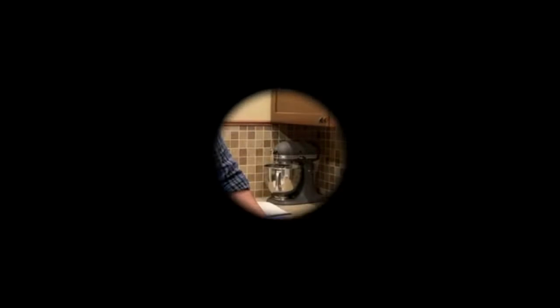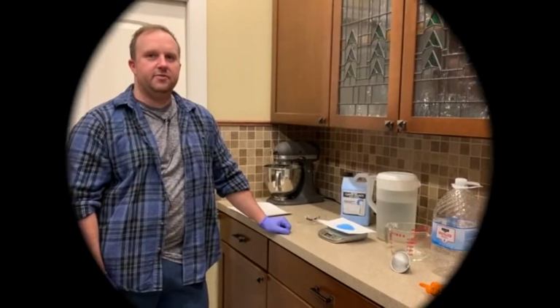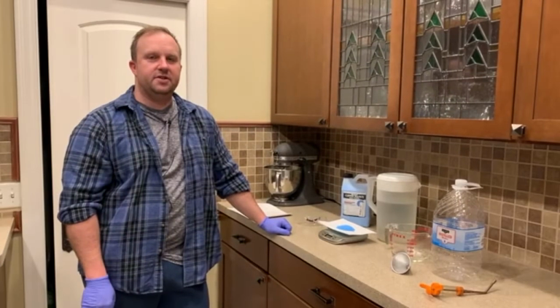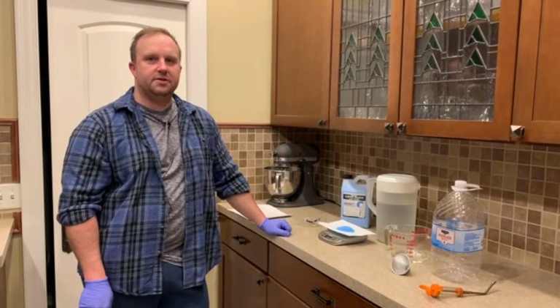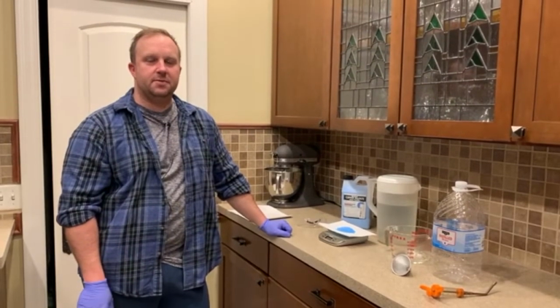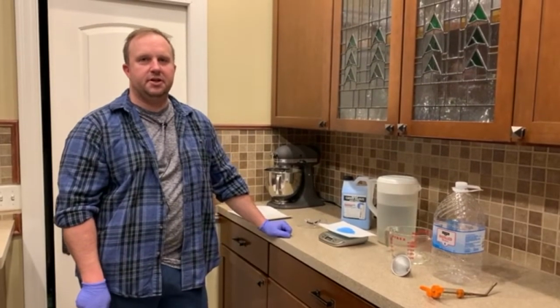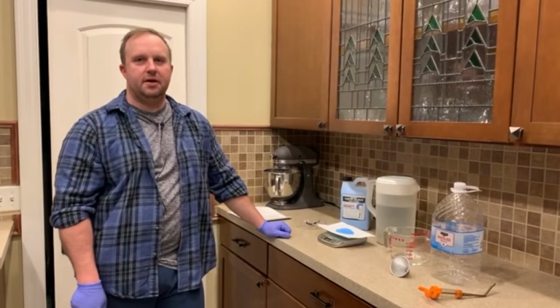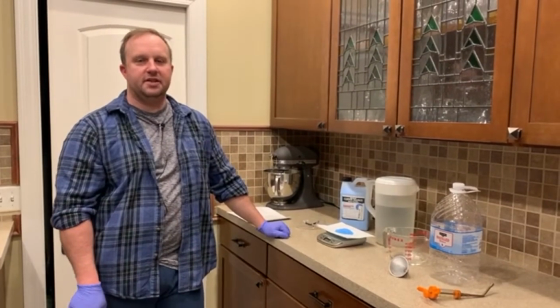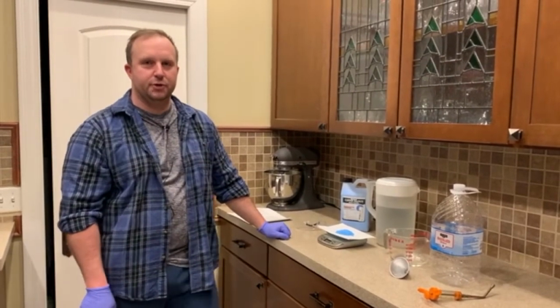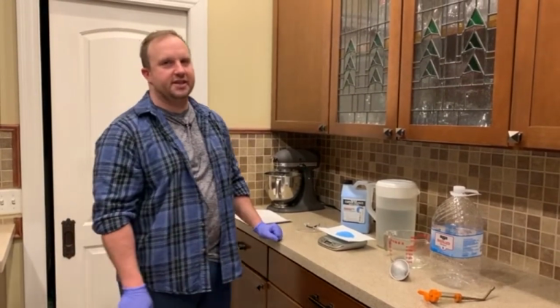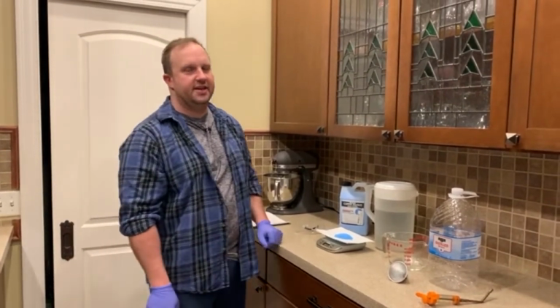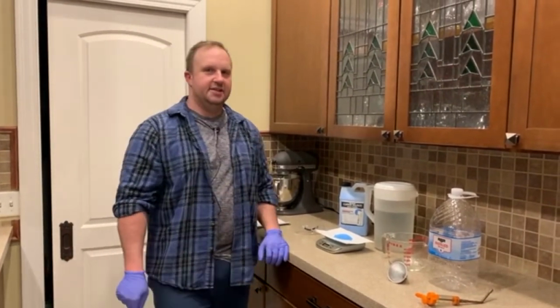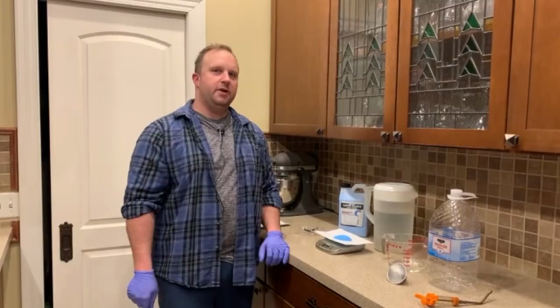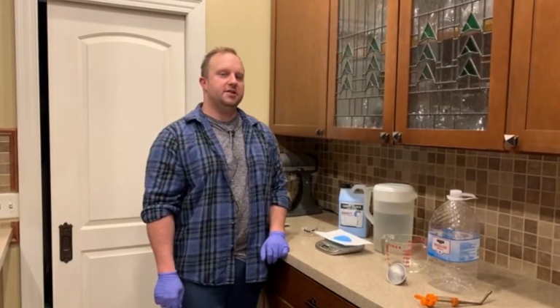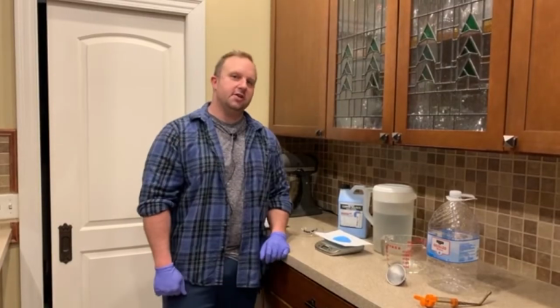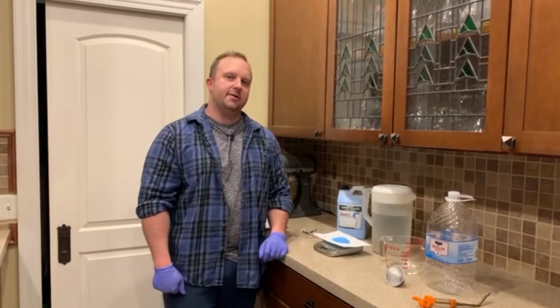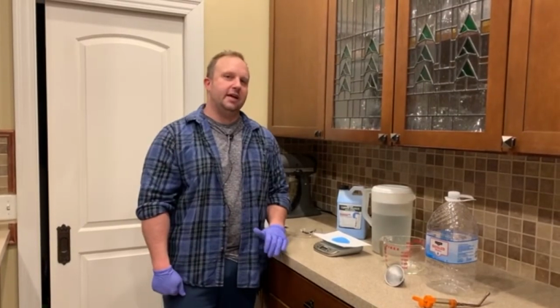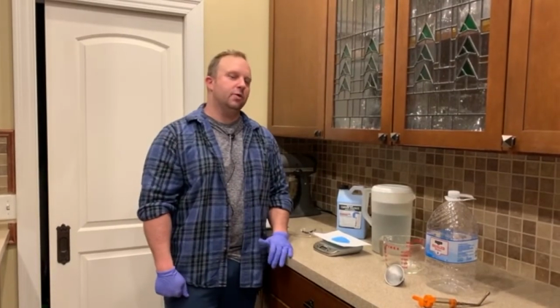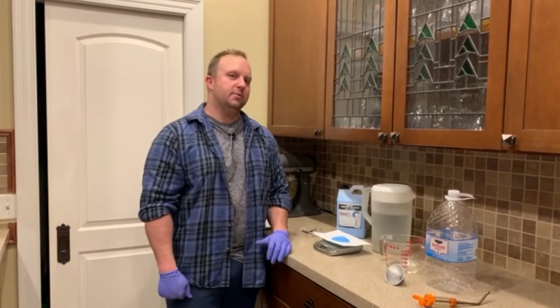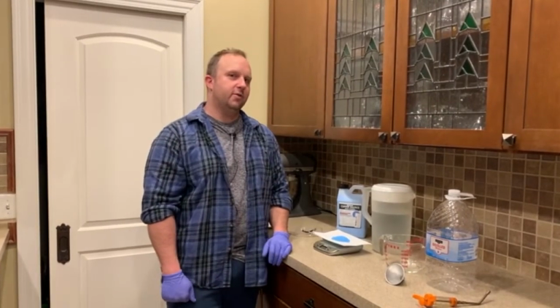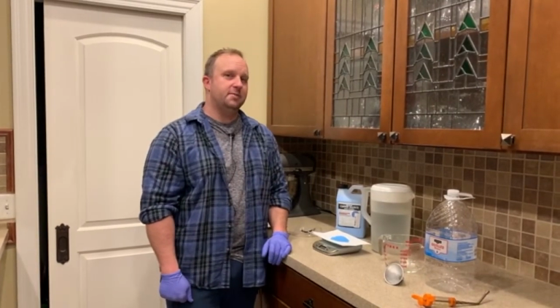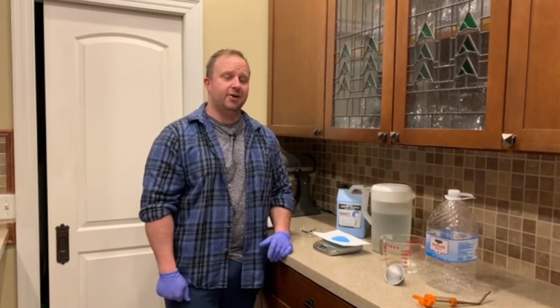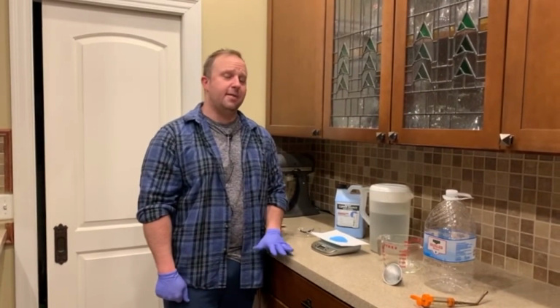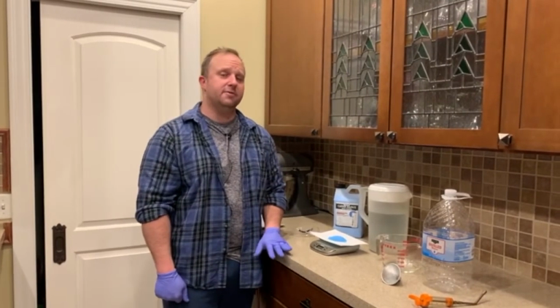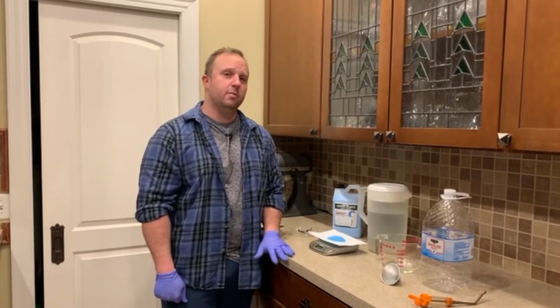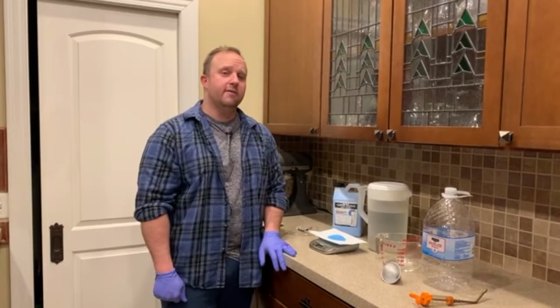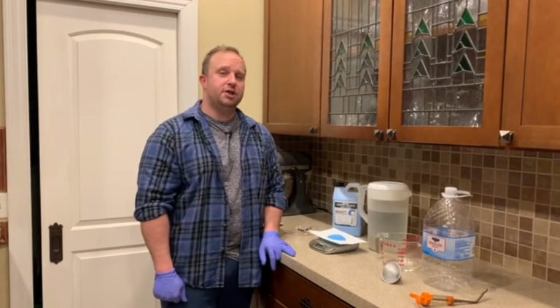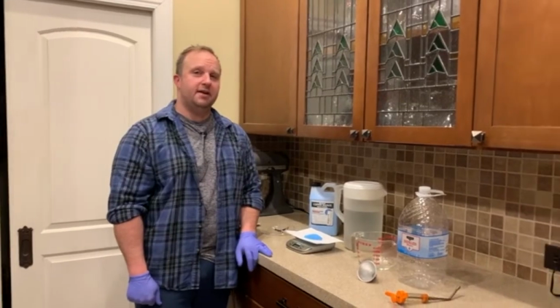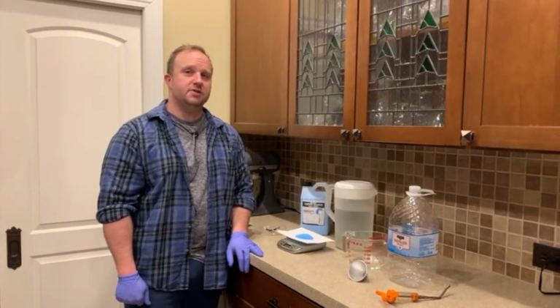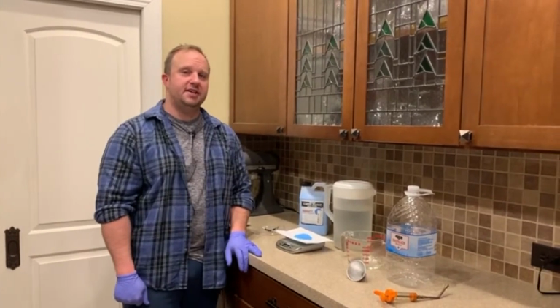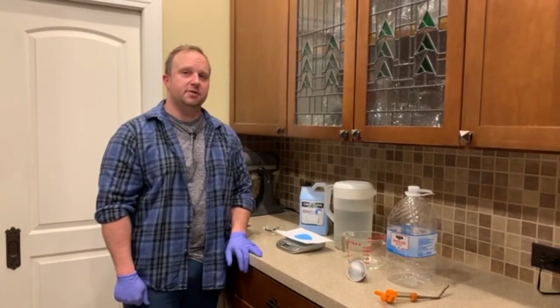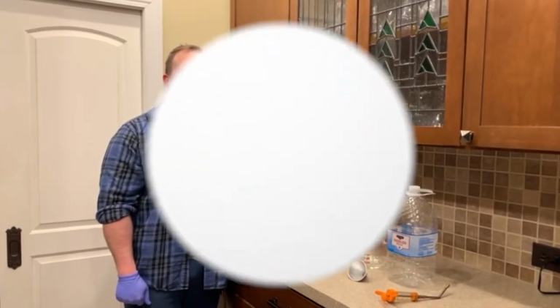Hey everyone, it's Tim from Launissa Farm, specialty and aerial and livestock. Thanks for joining us again today. Today we are continuing talking about our organic wormers and we are going to be making our copper sulfate wormer for sheep and goats. Stay tuned to find out more.